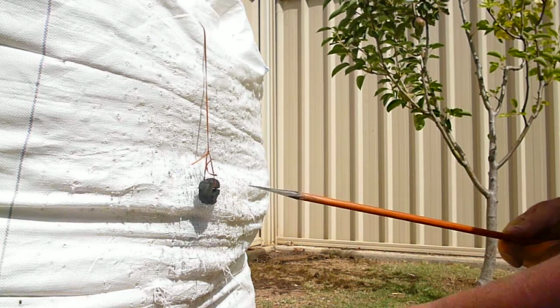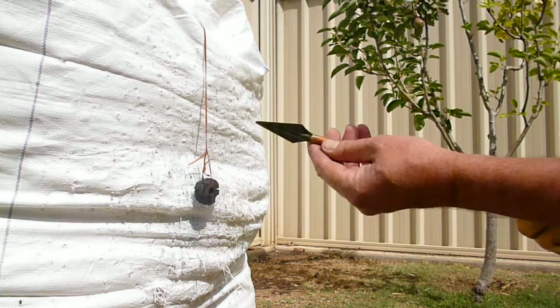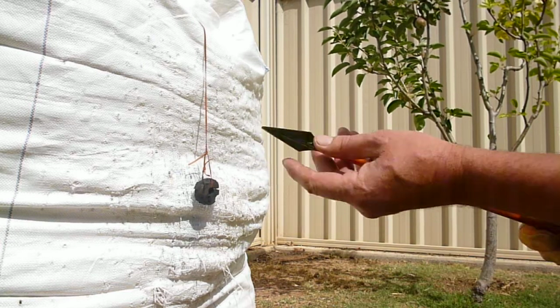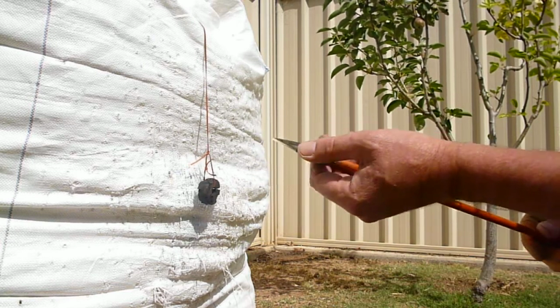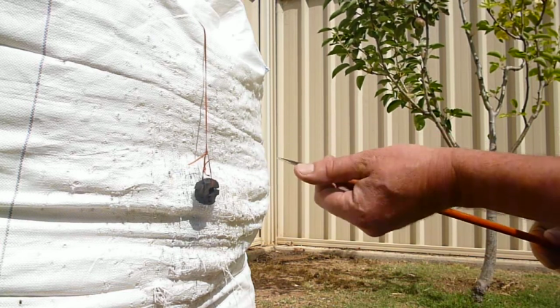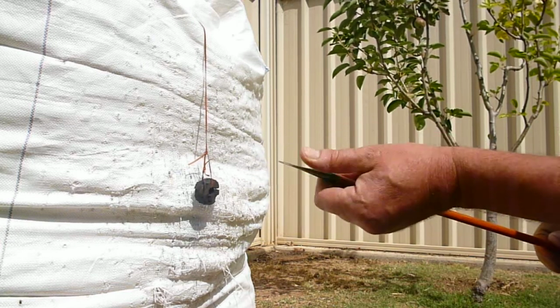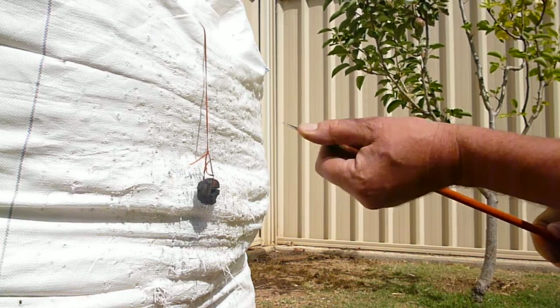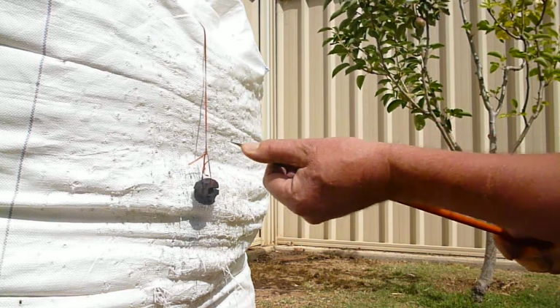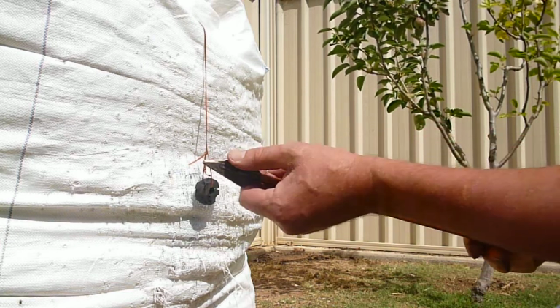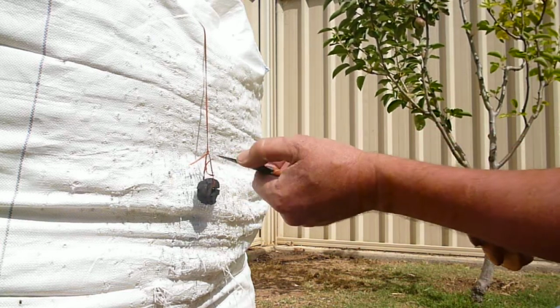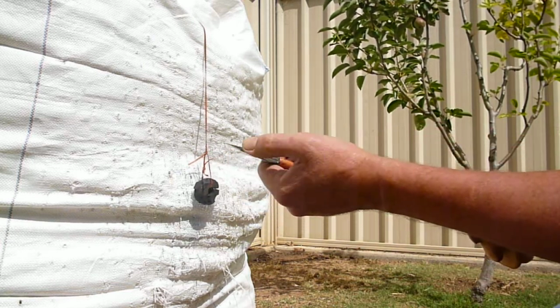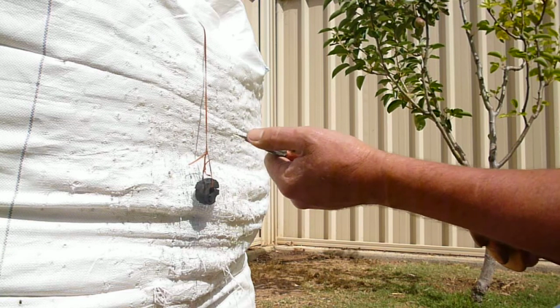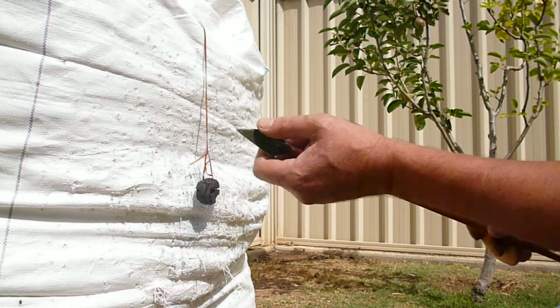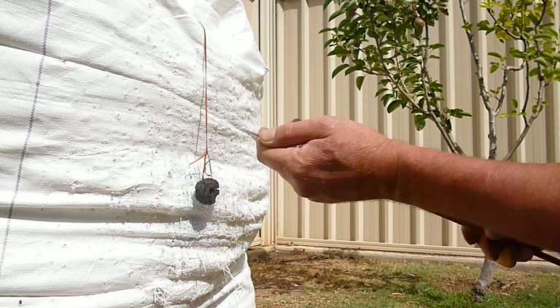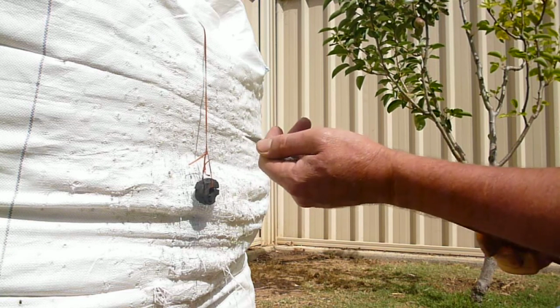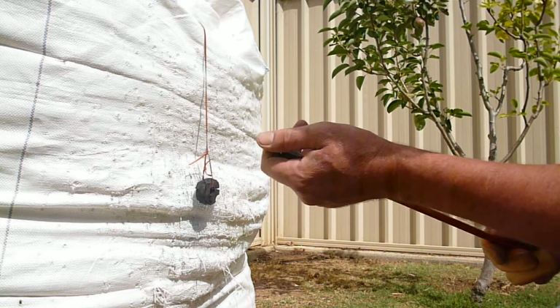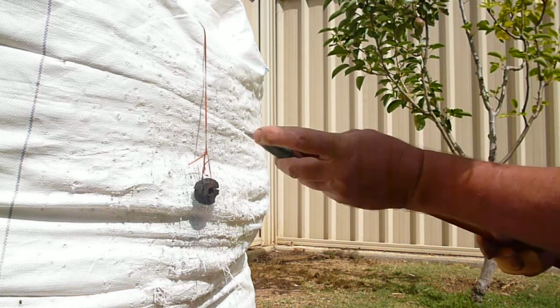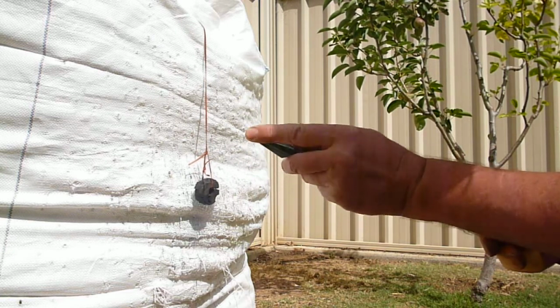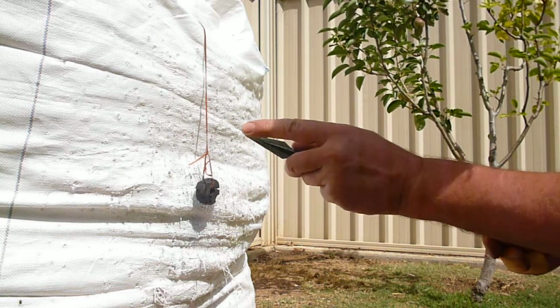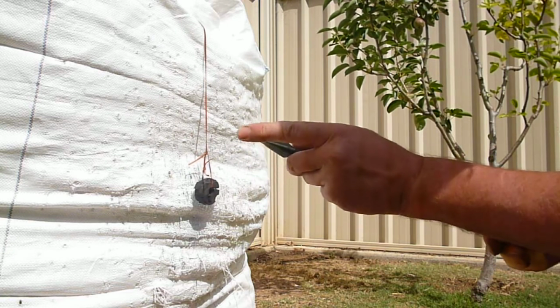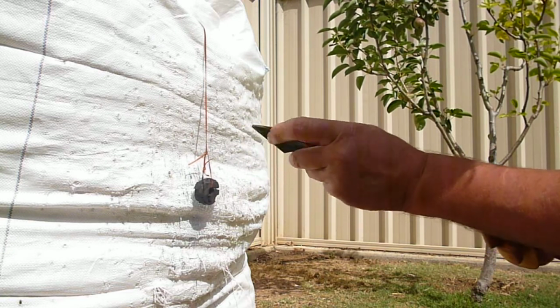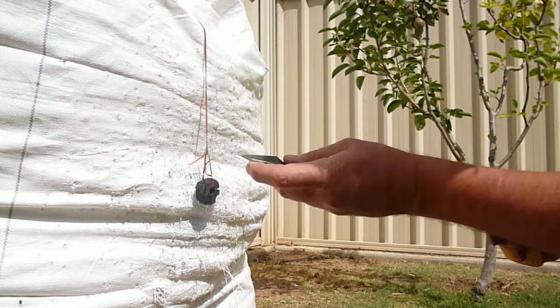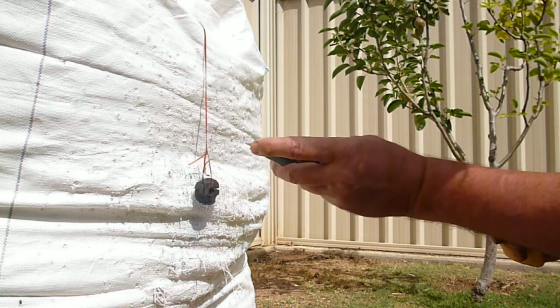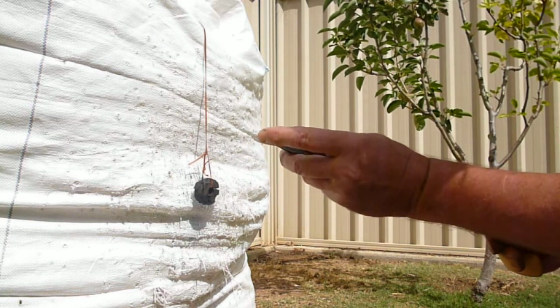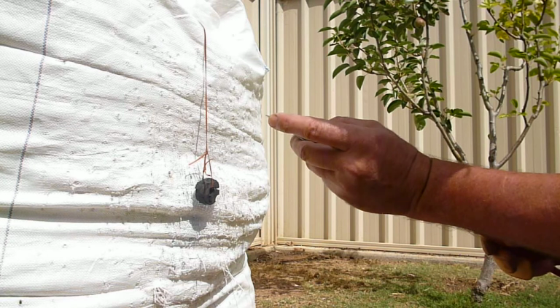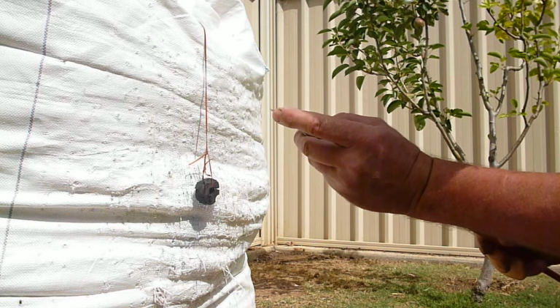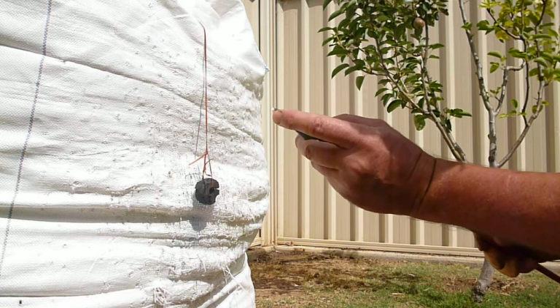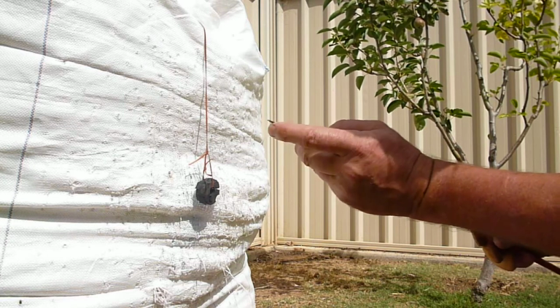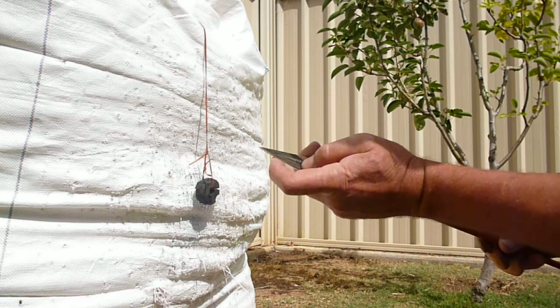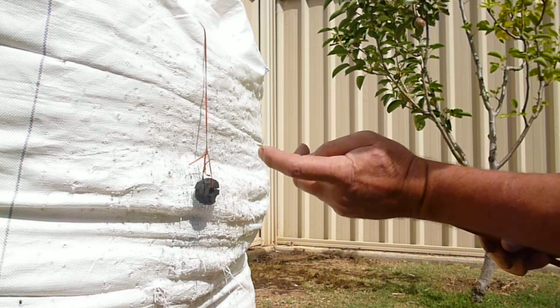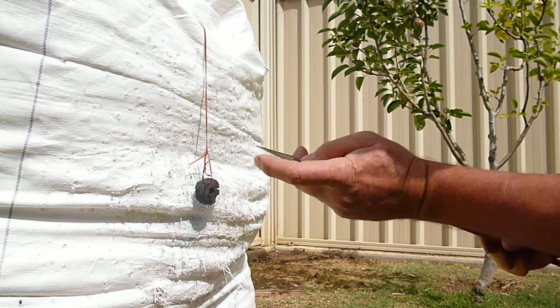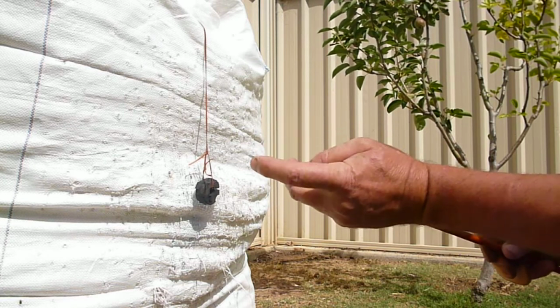This target is quite thick. I've already used it, but there's a small point here that can help the penetration.